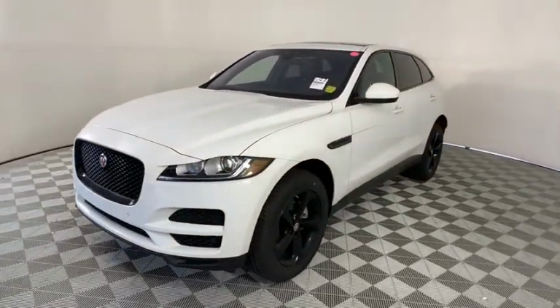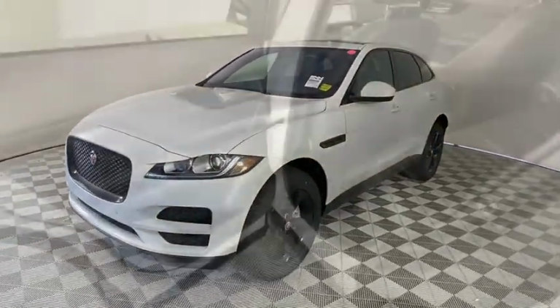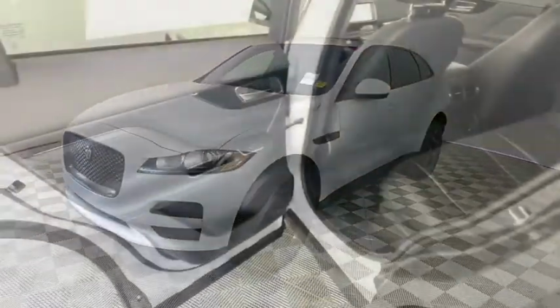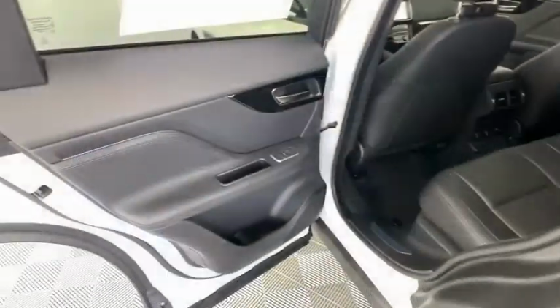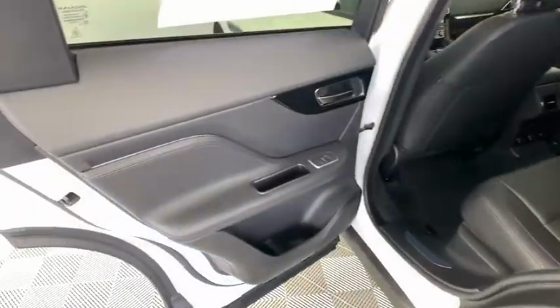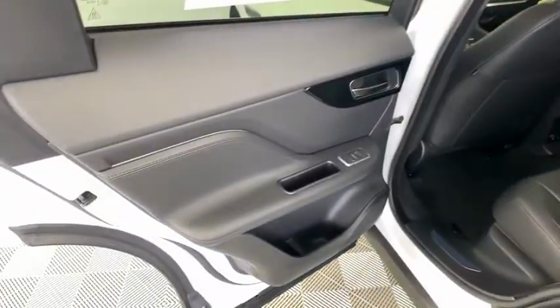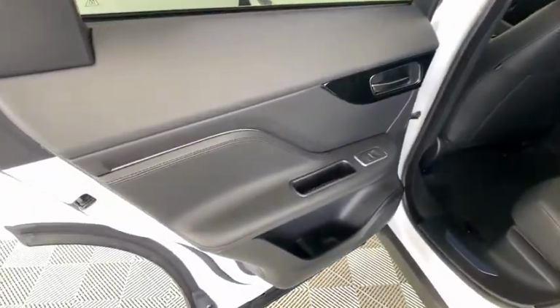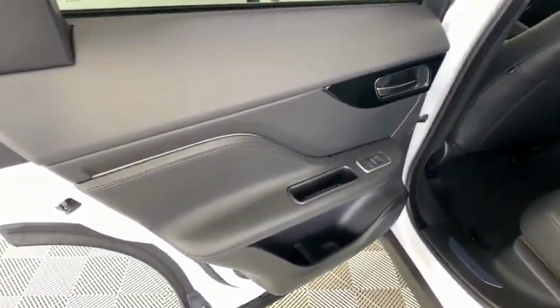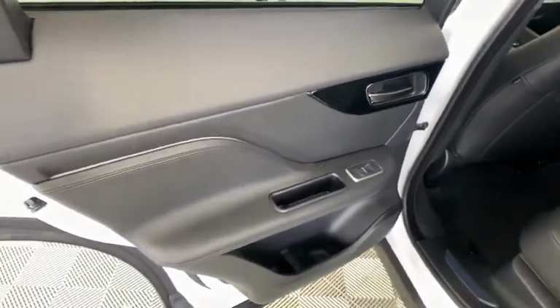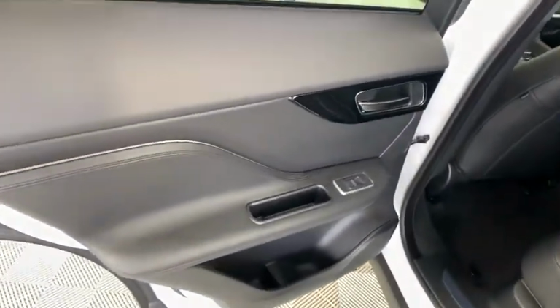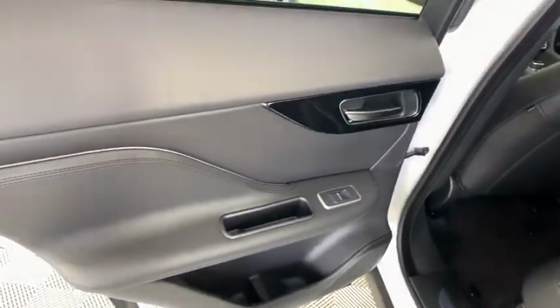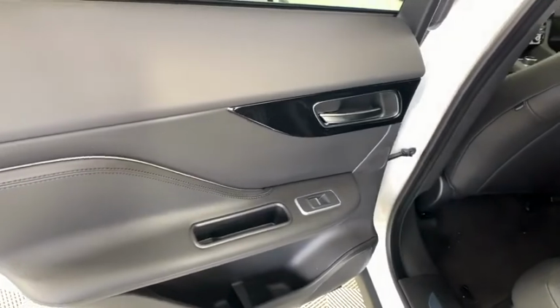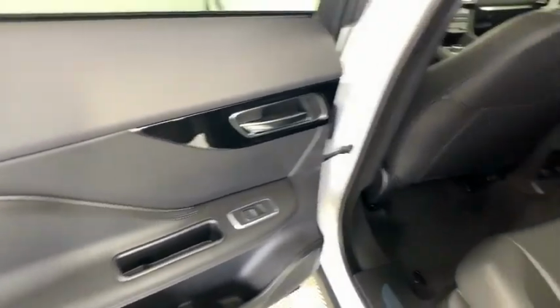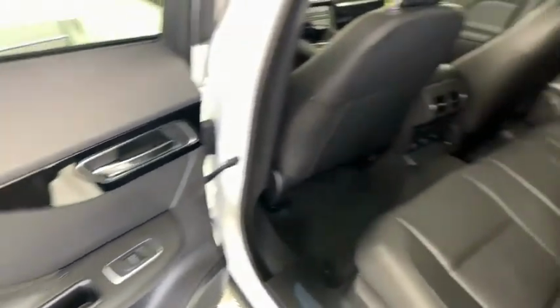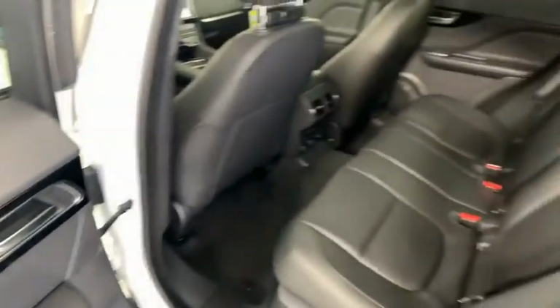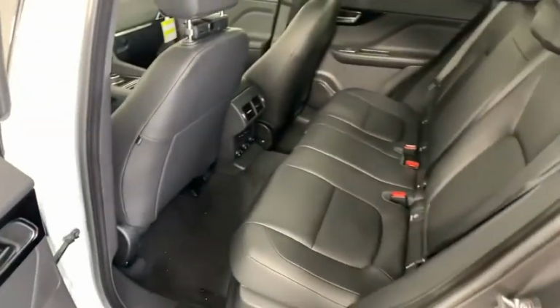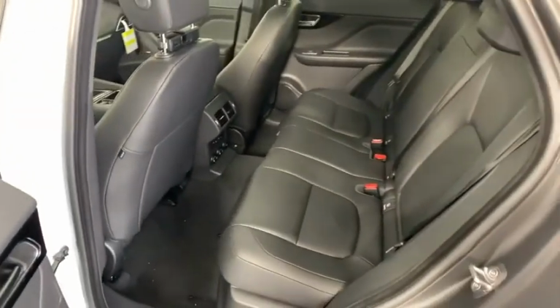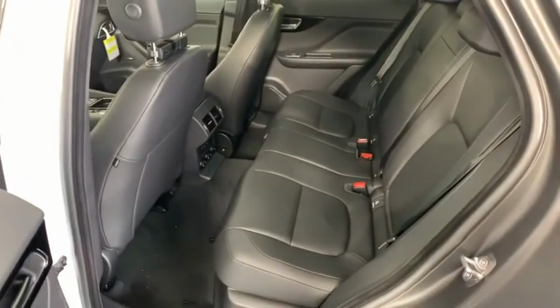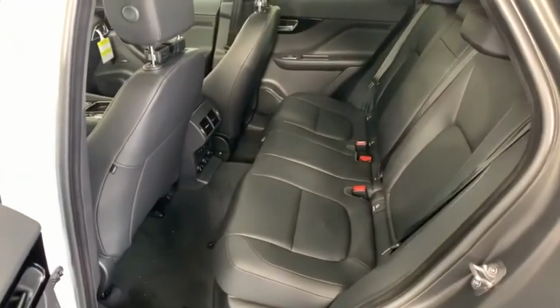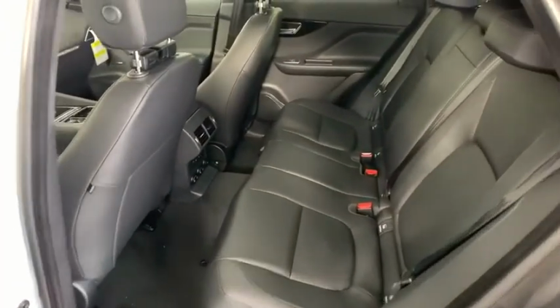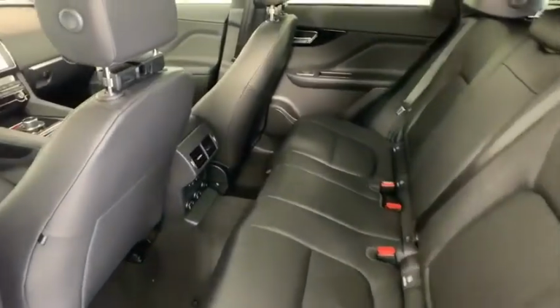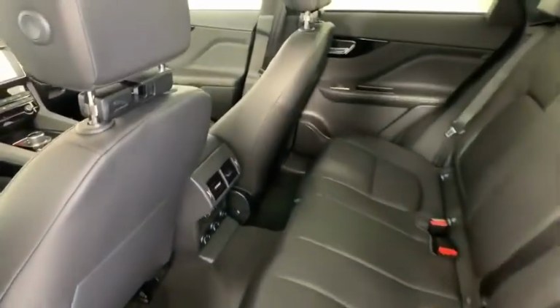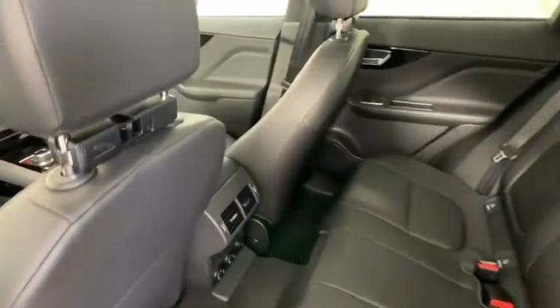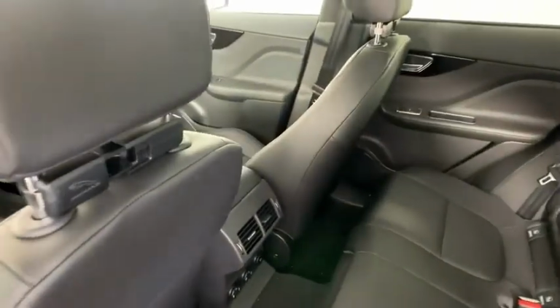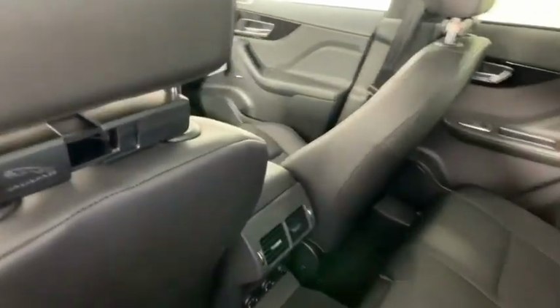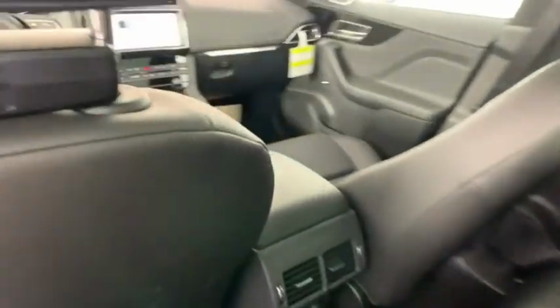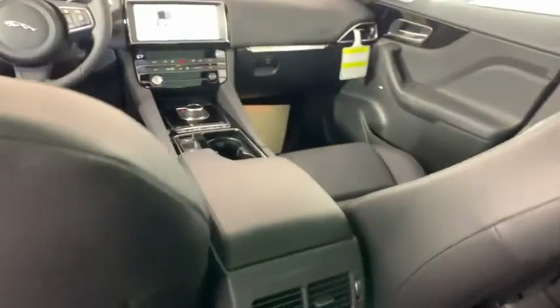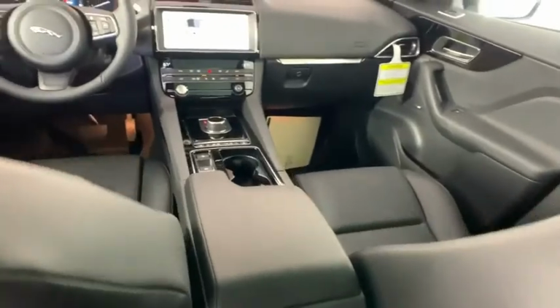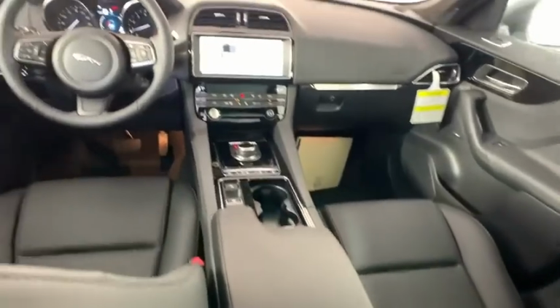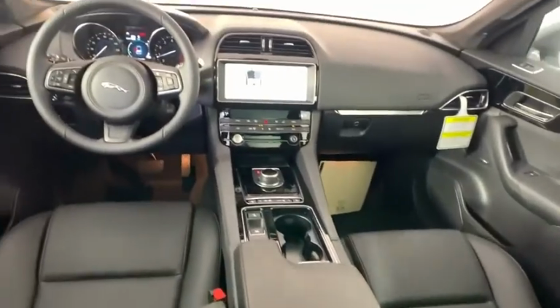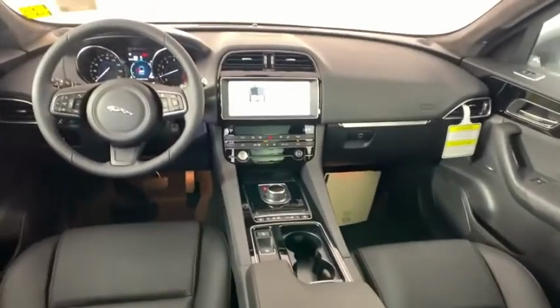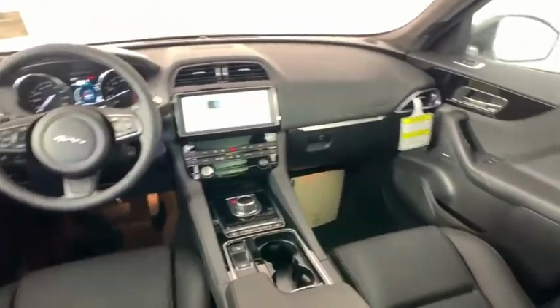Electronic stability control, security system, trip computer, brake assist, tachometer, panic alarm, overhead console, remote keyless entry, power driver's seat.